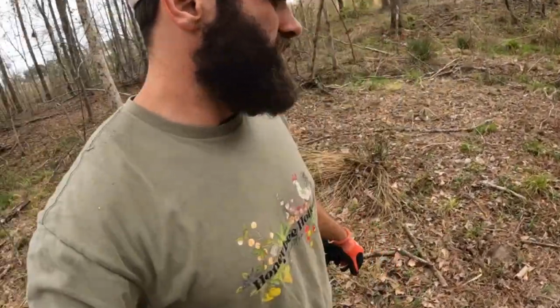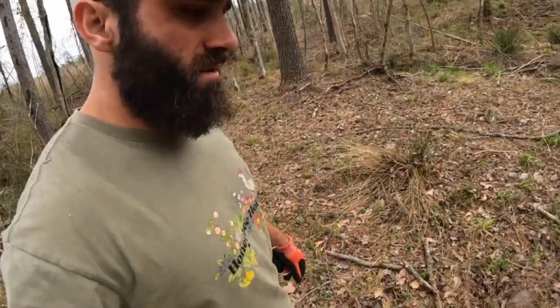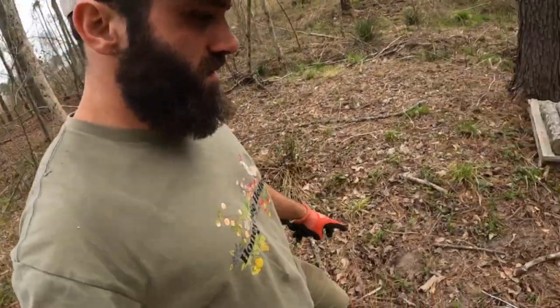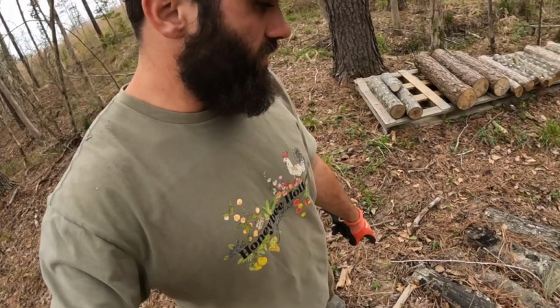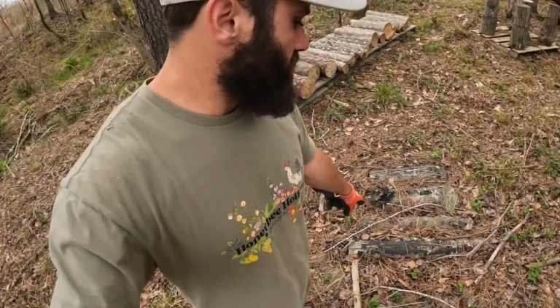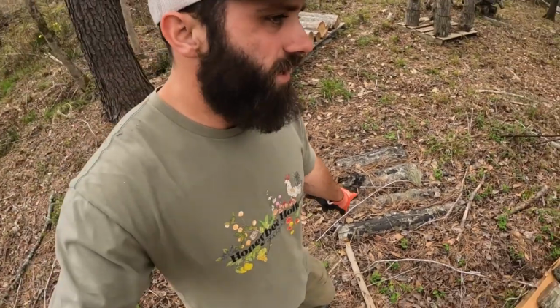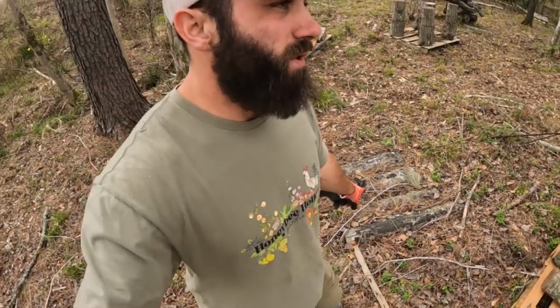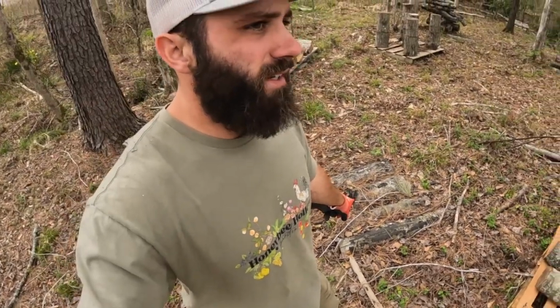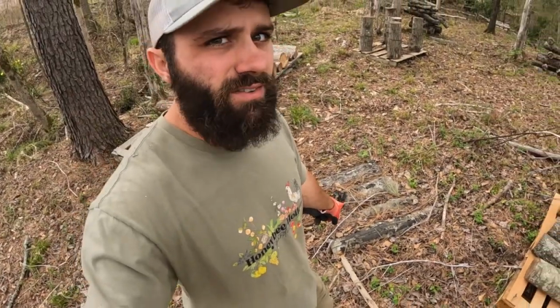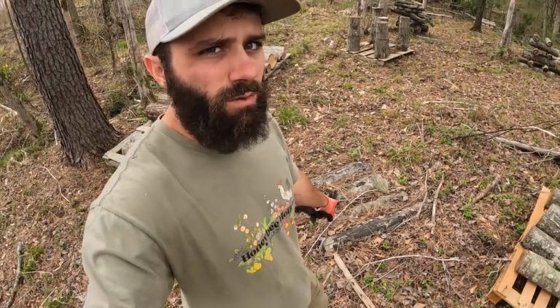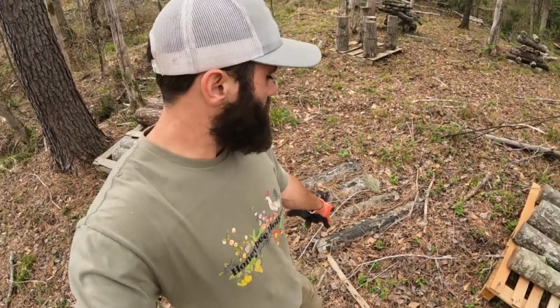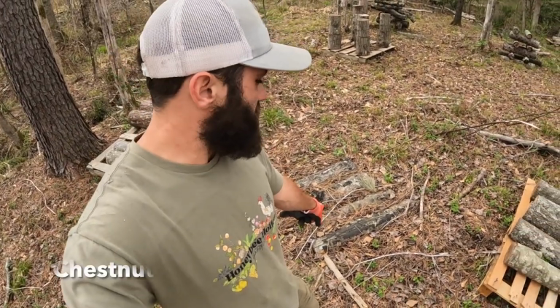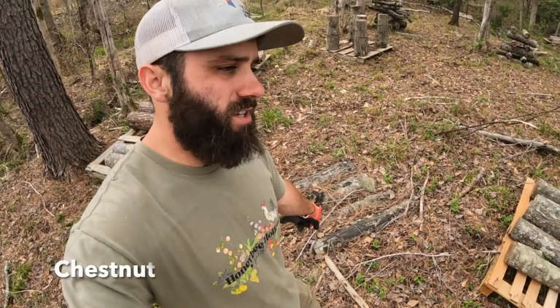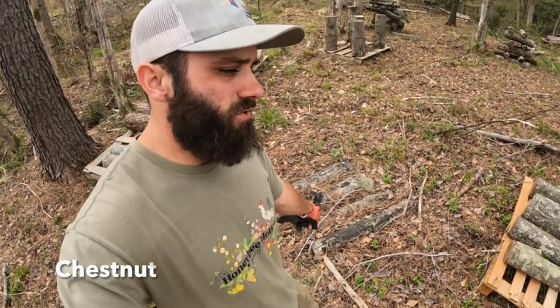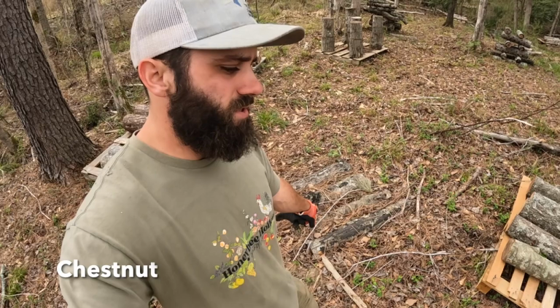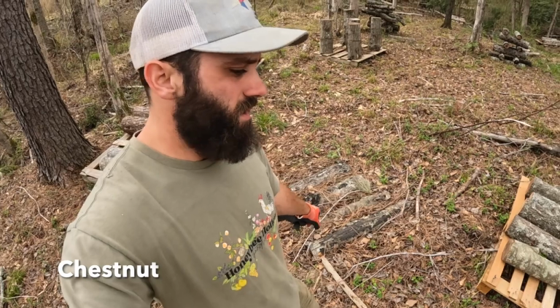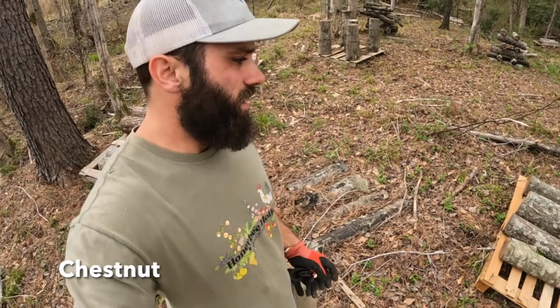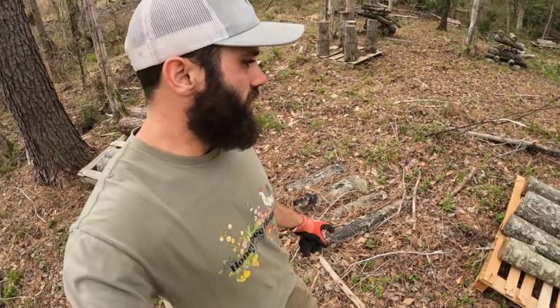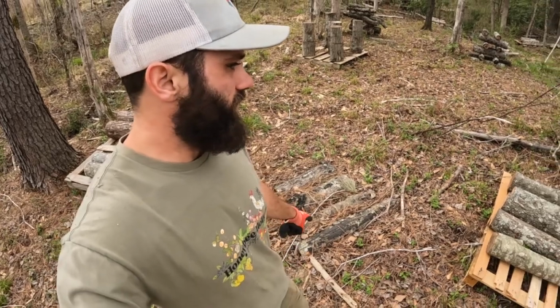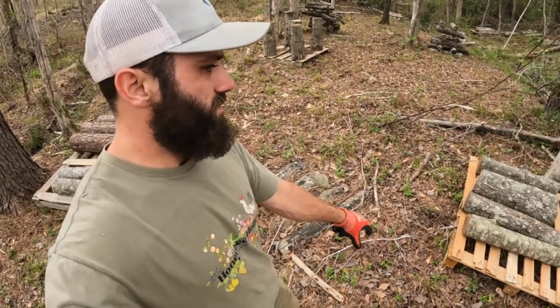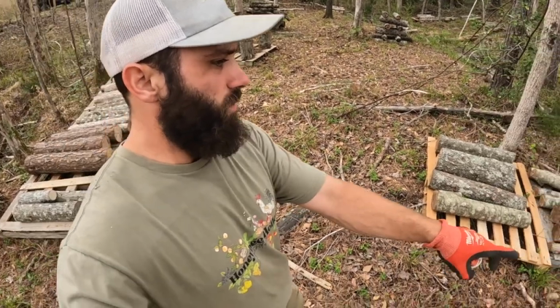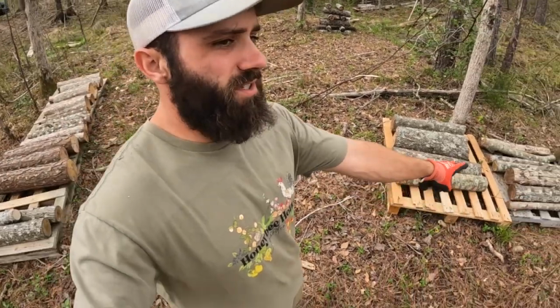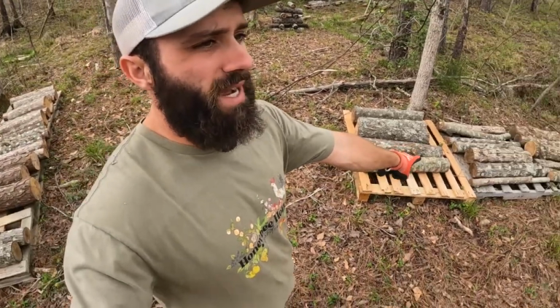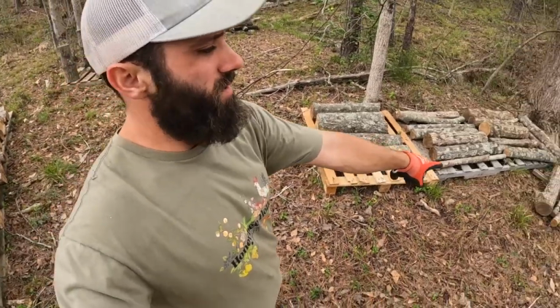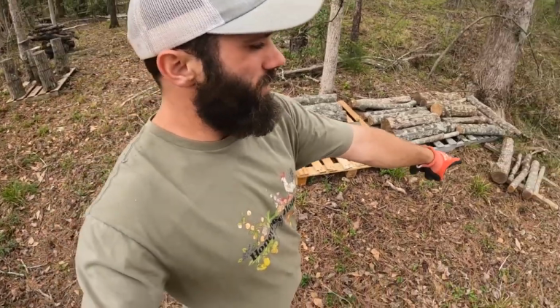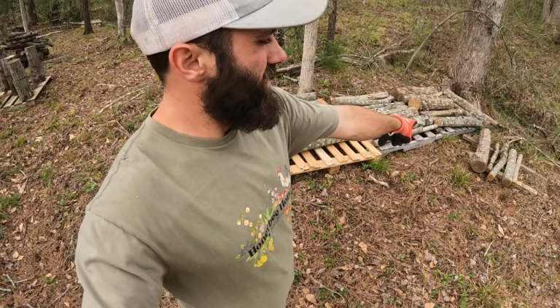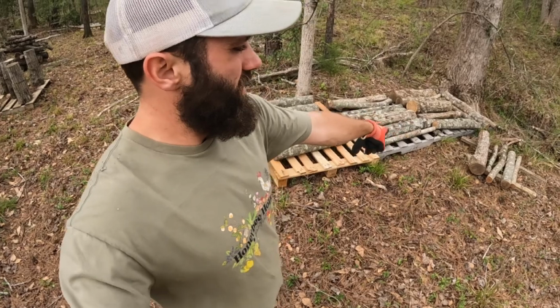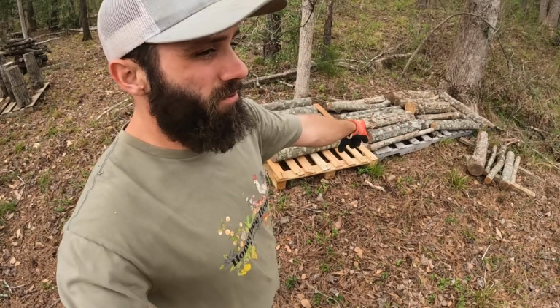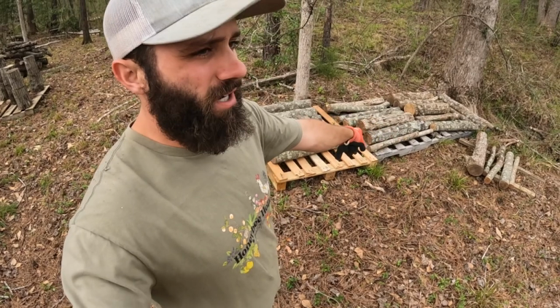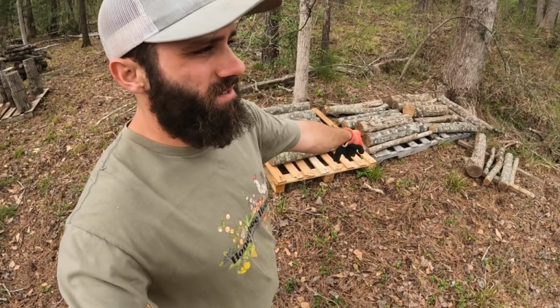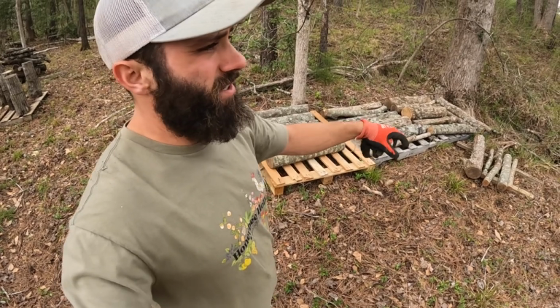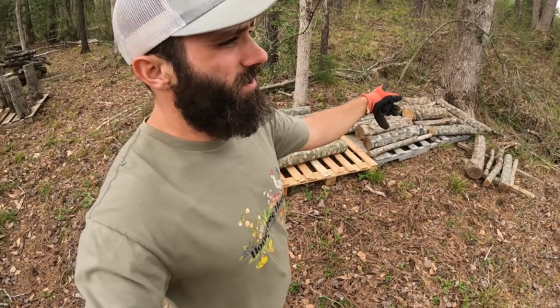These are already halfway buried — I did a video on these, but these are chestnut mushrooms. They've already colonized. The ones sitting on the pallets and boards, those are still colonizing — the tiger sawgills.